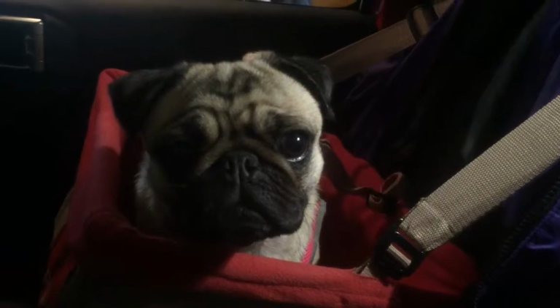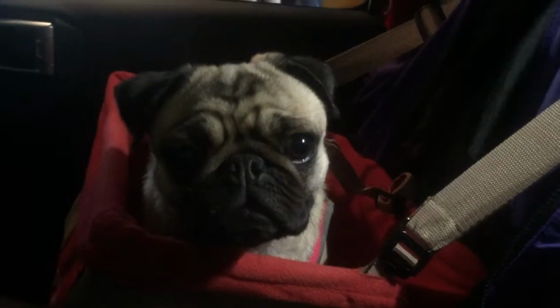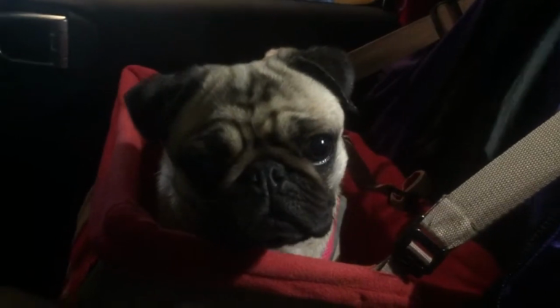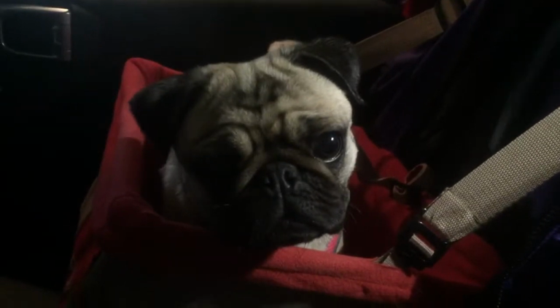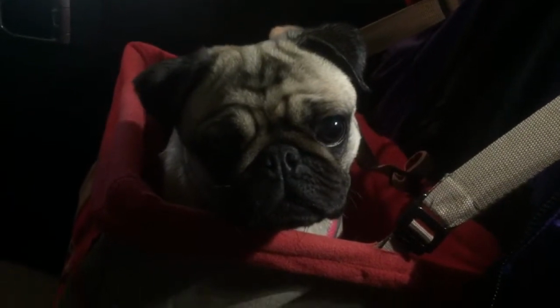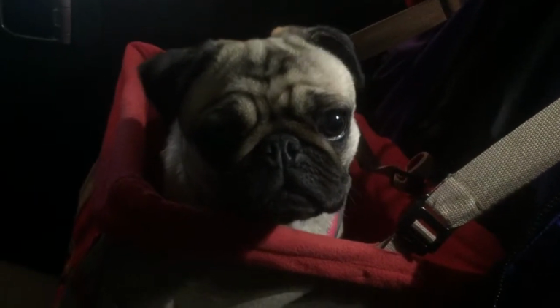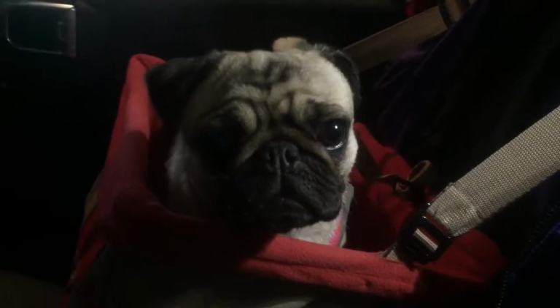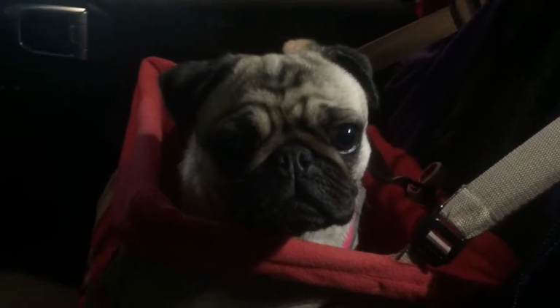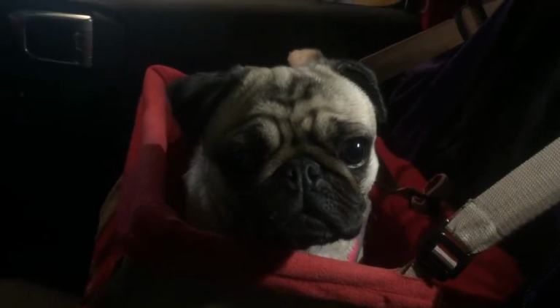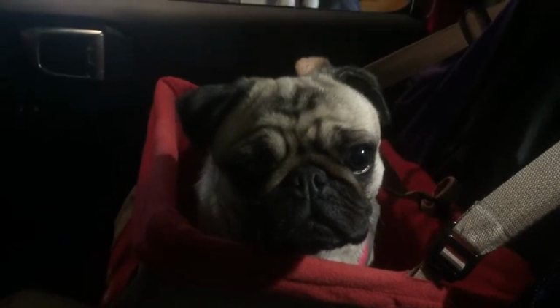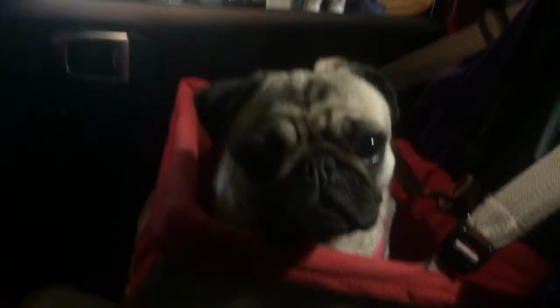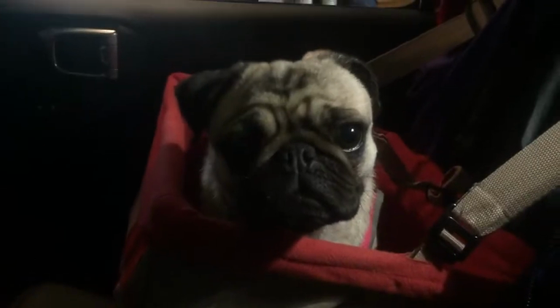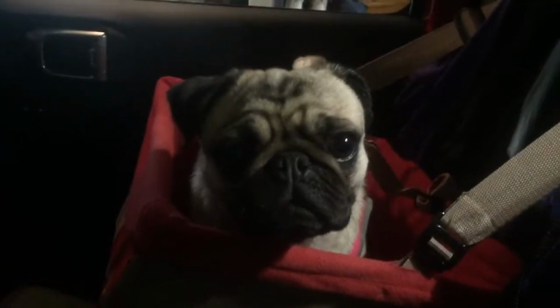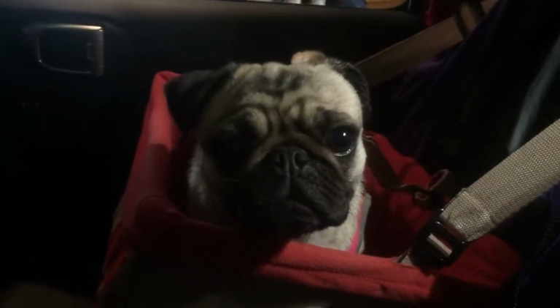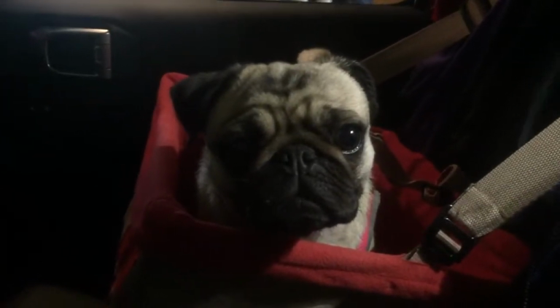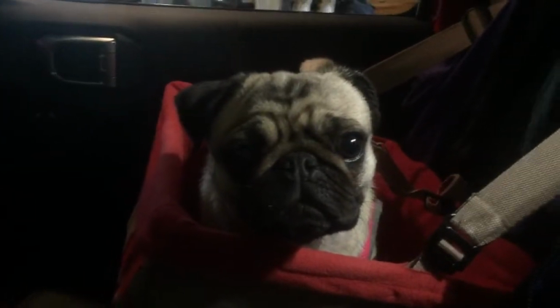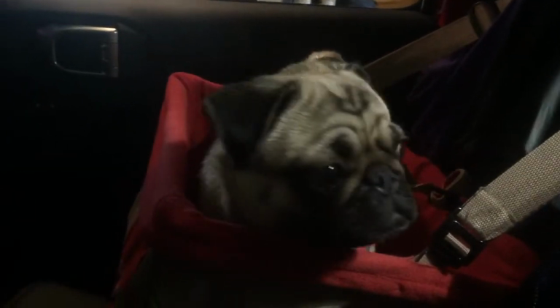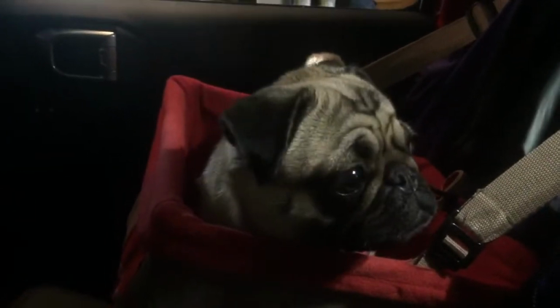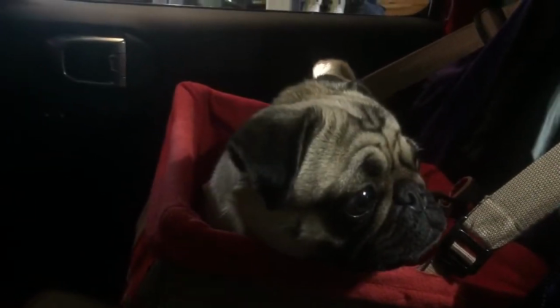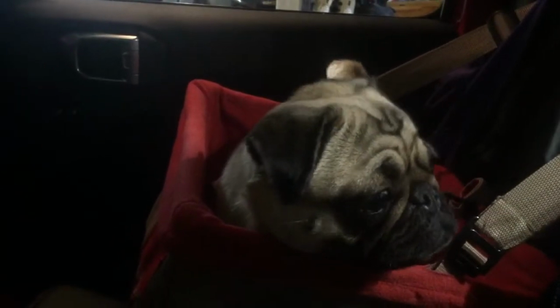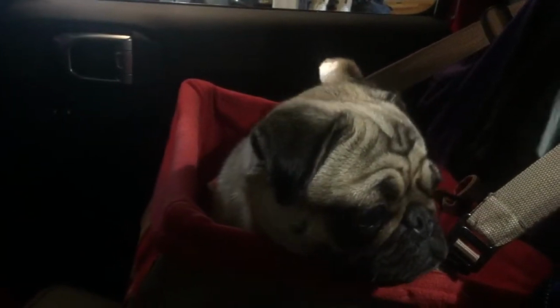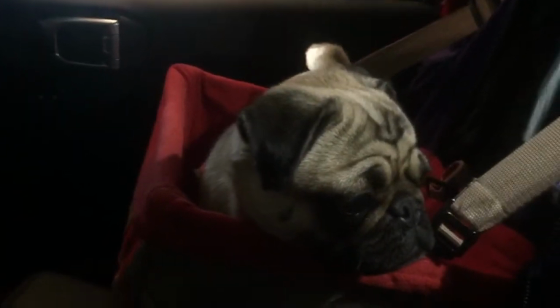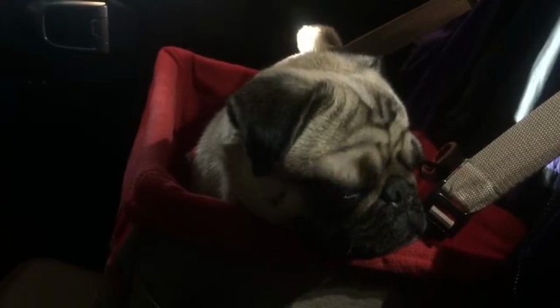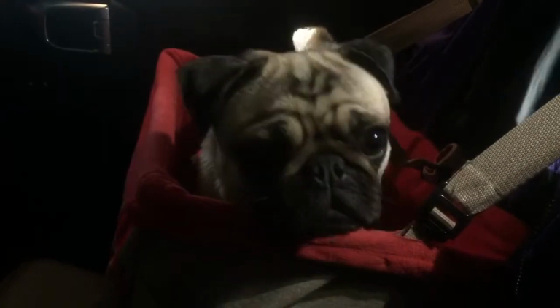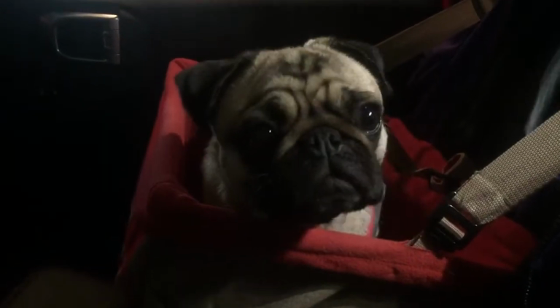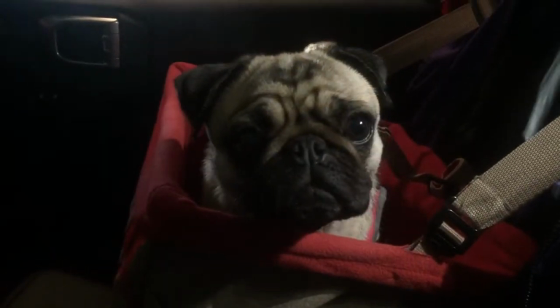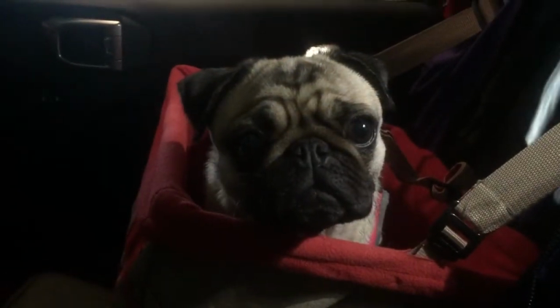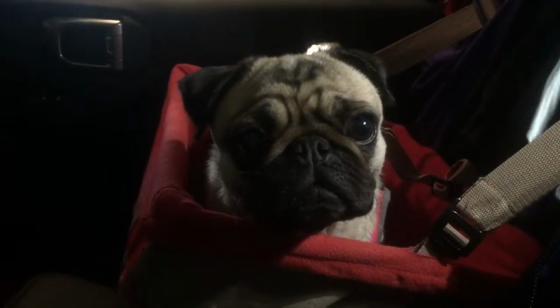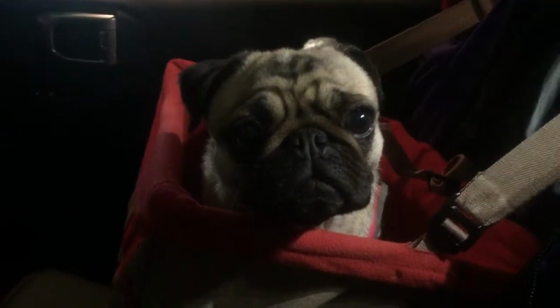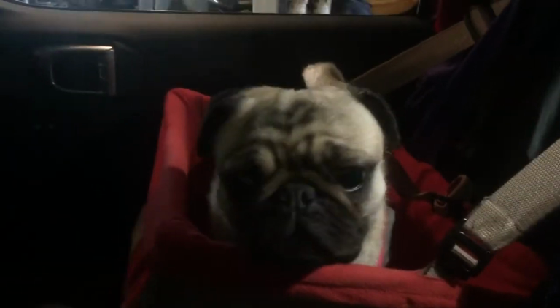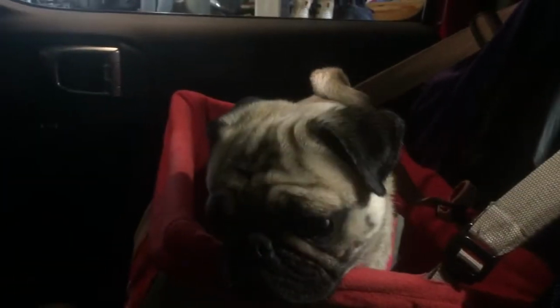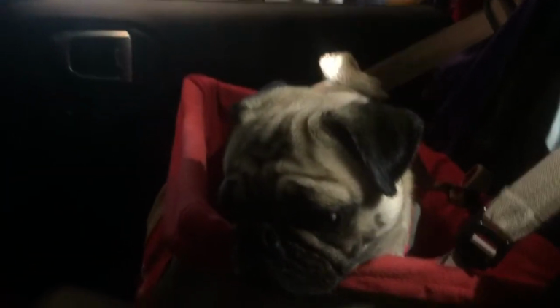Hey everyone, I want to make this video to show you guys how this car seat works that I got for my pug Chloe. Hey Chloe, you jeeping? You like going in the Jeep, Chloe? She loves her jeeping.